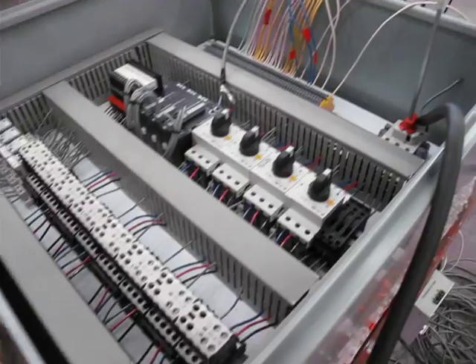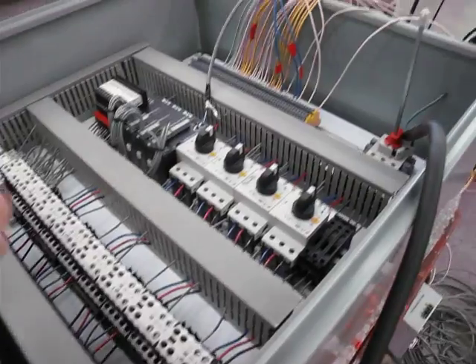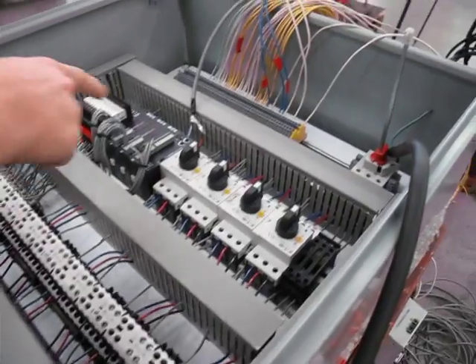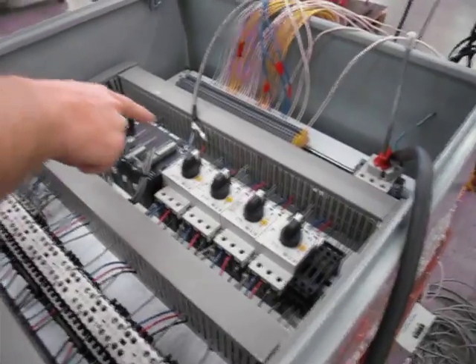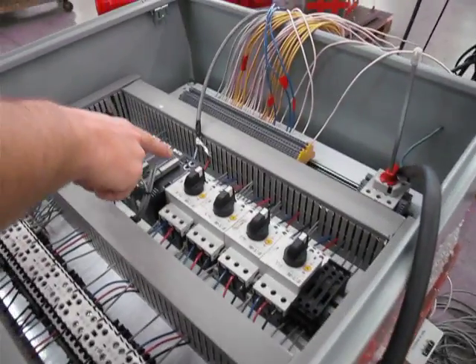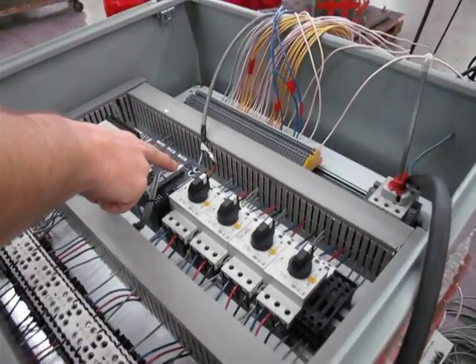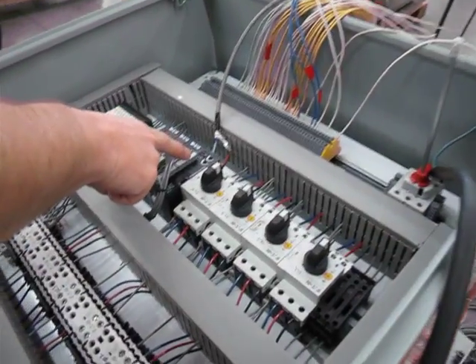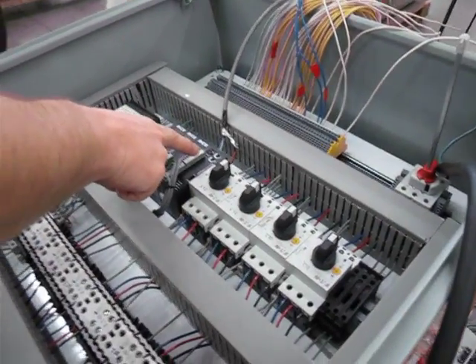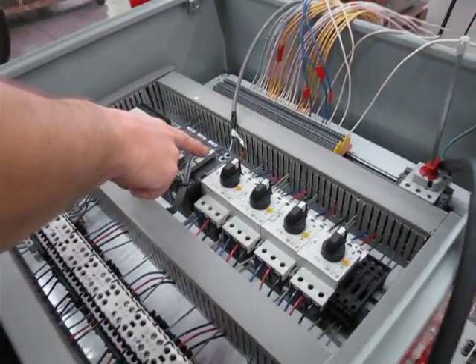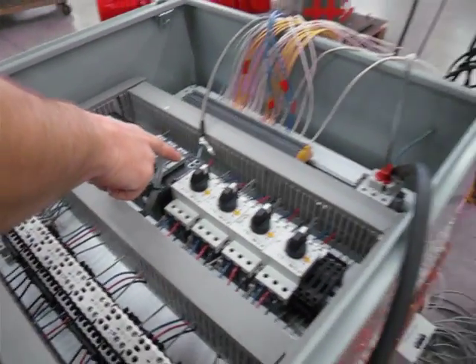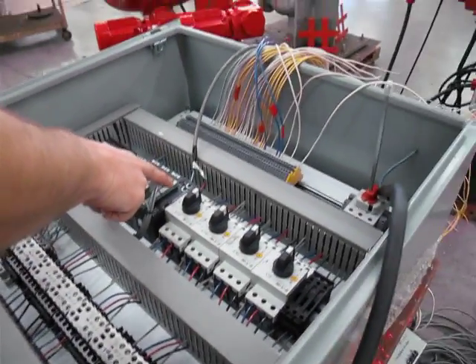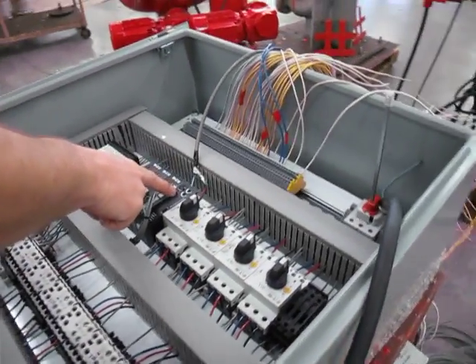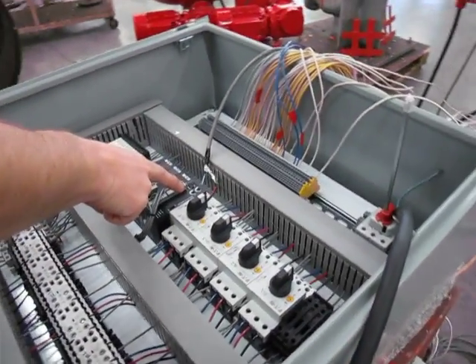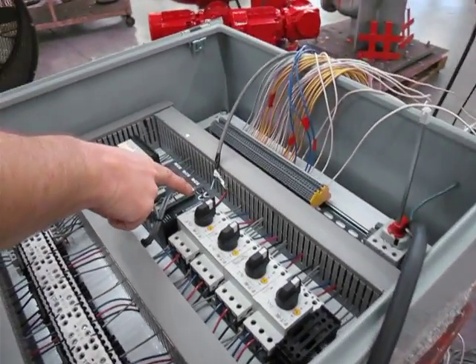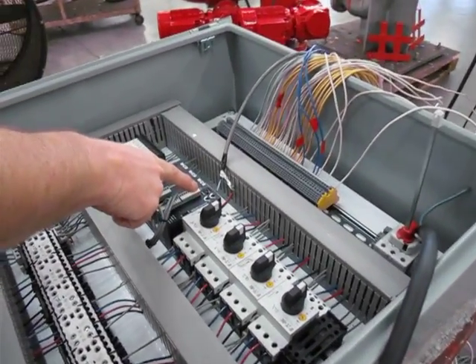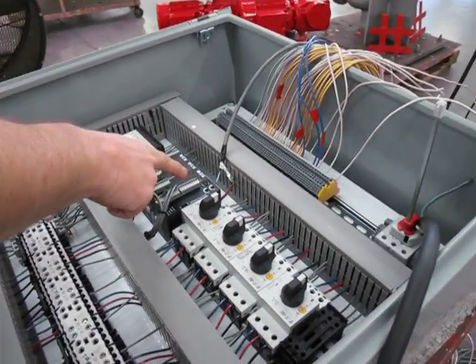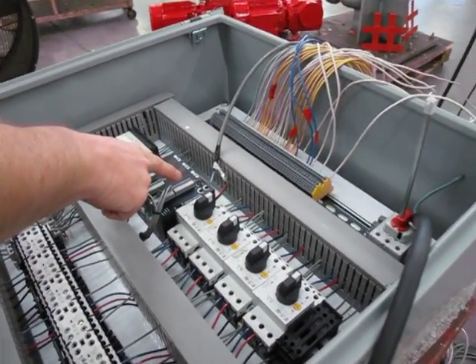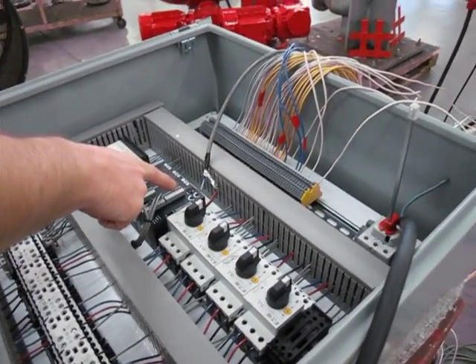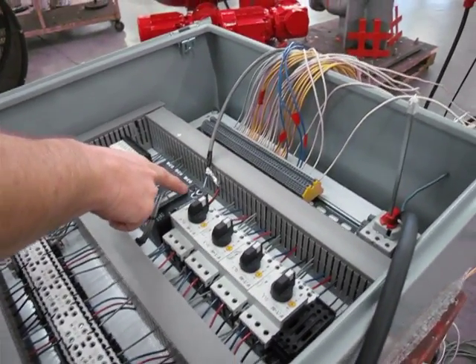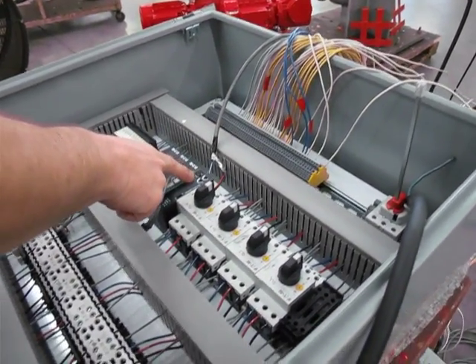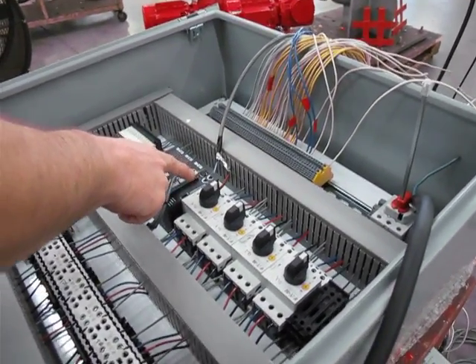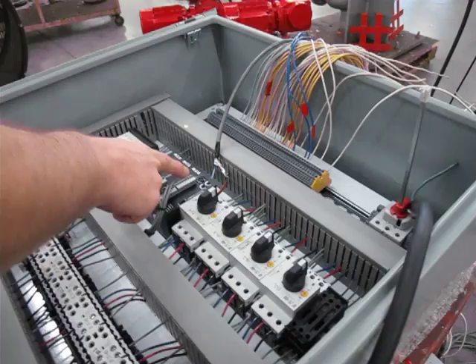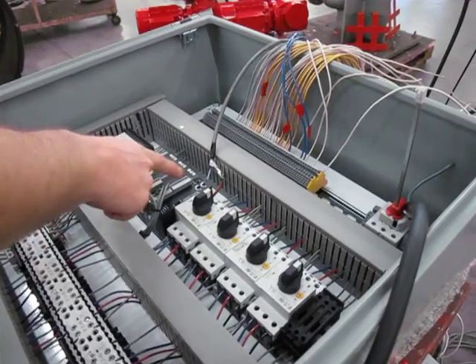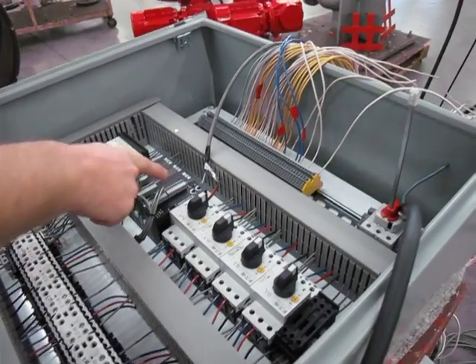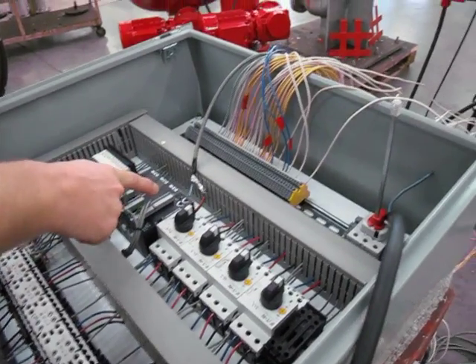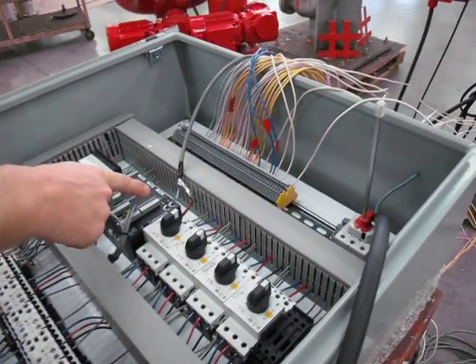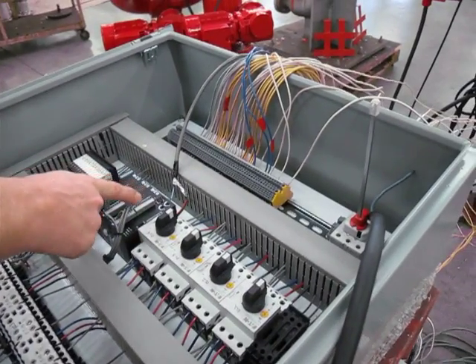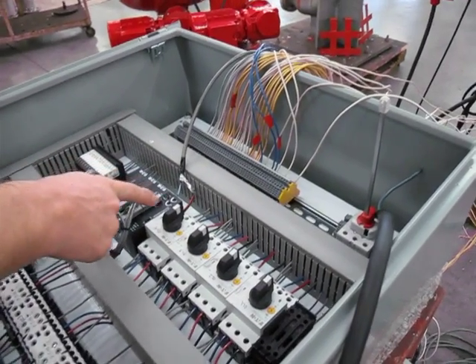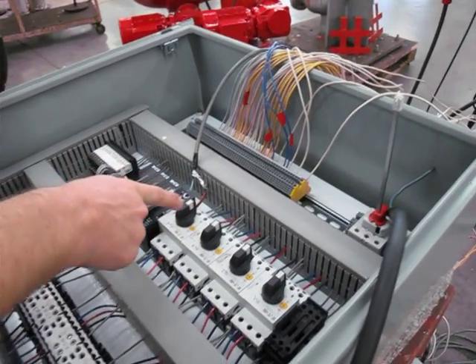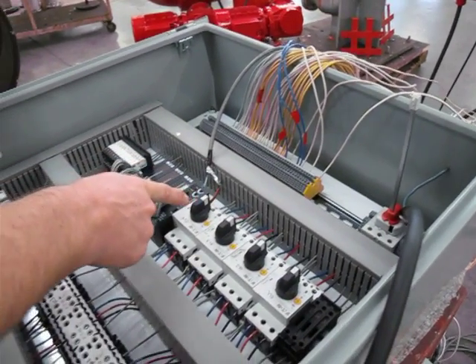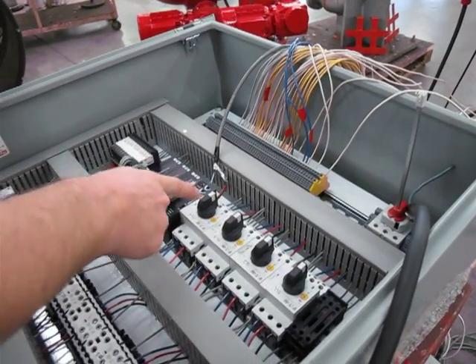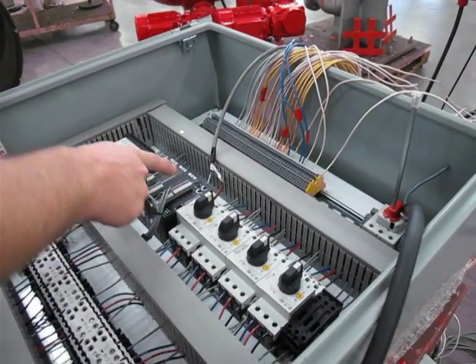That's explosion proof? No. This is standard. This is for ship use, but can be integrated for a land-based system.